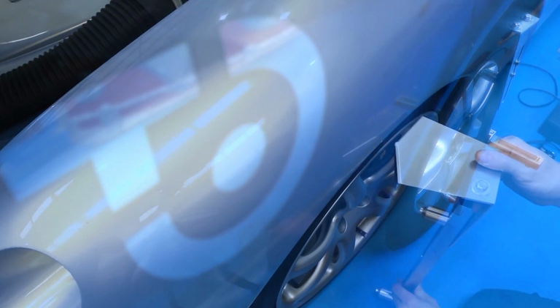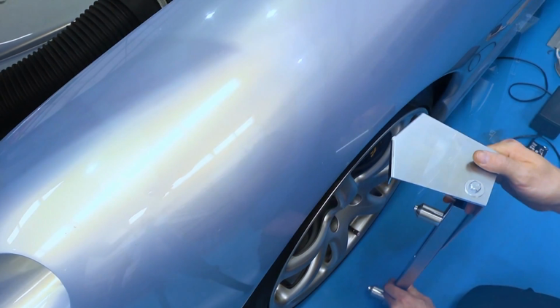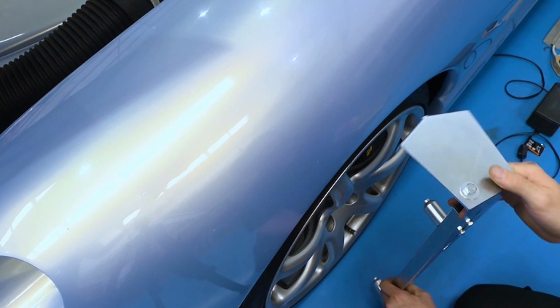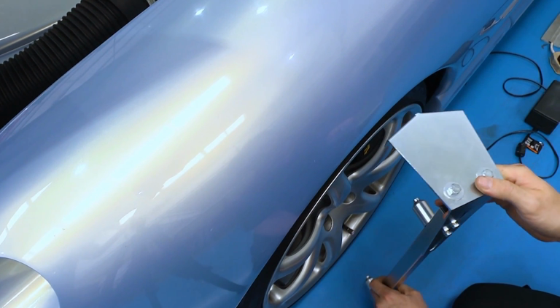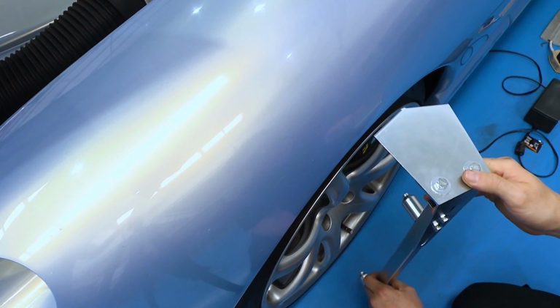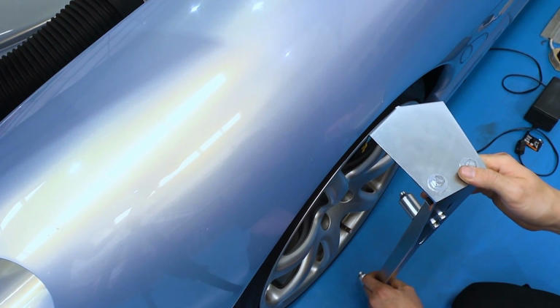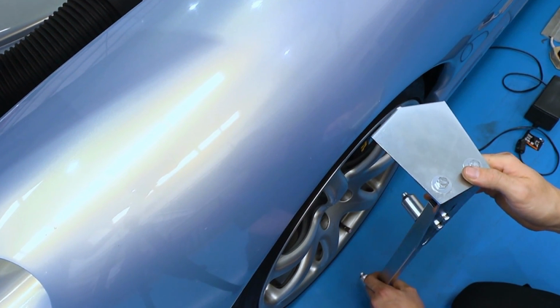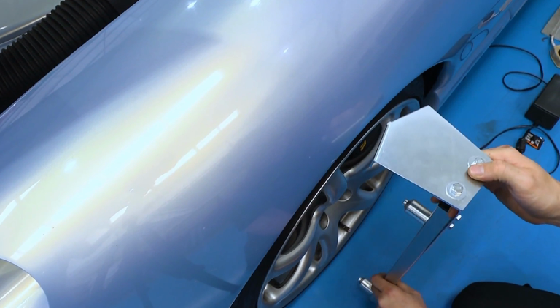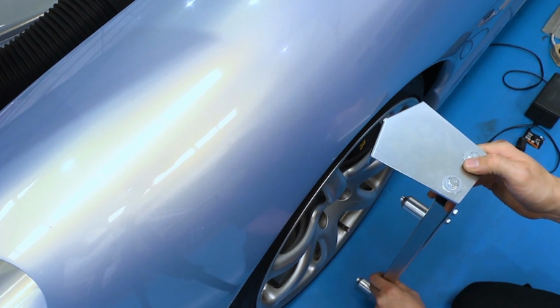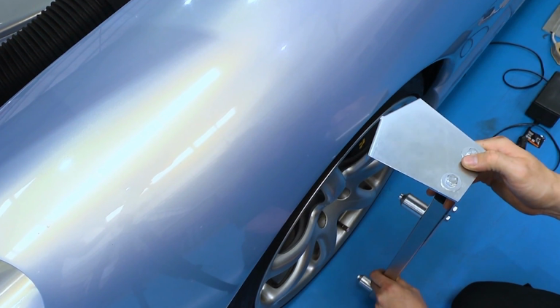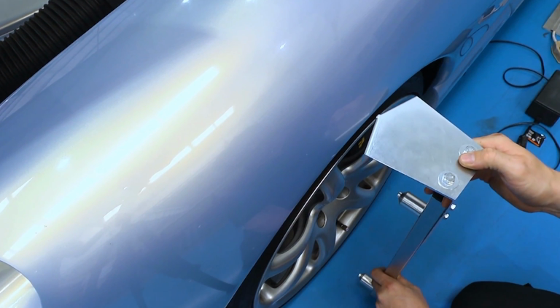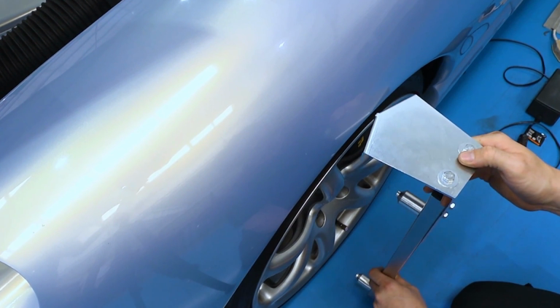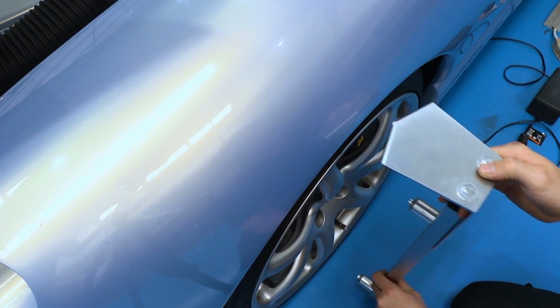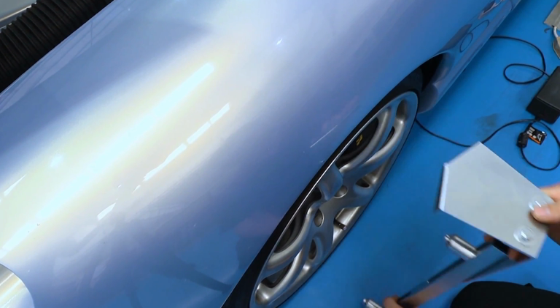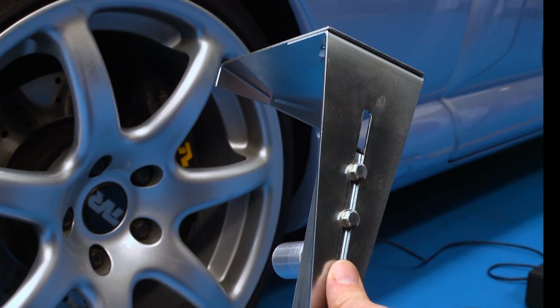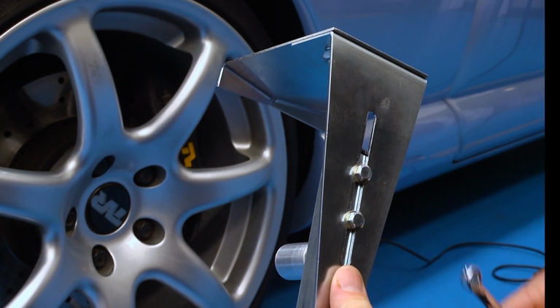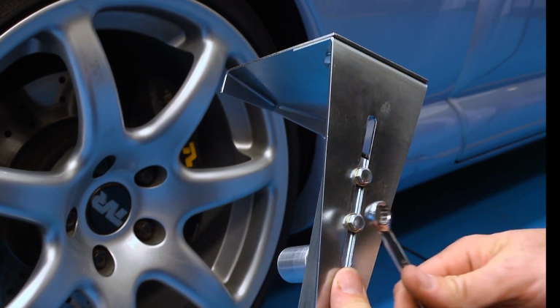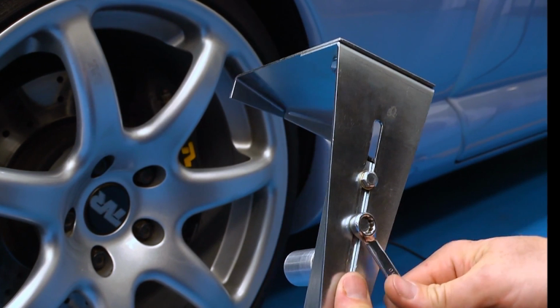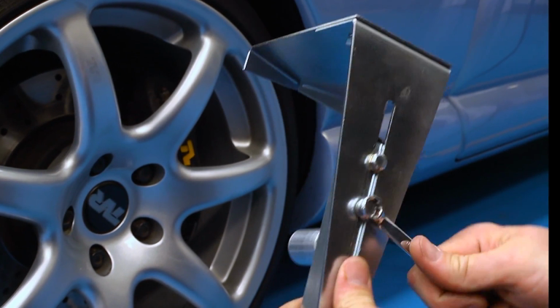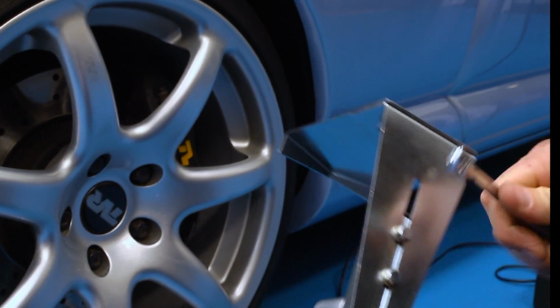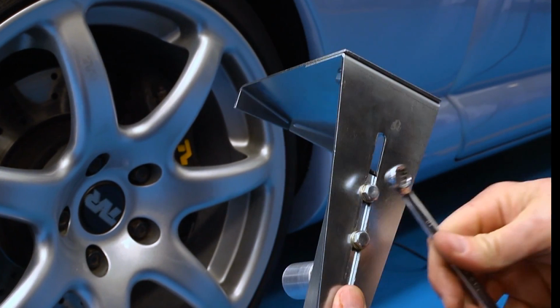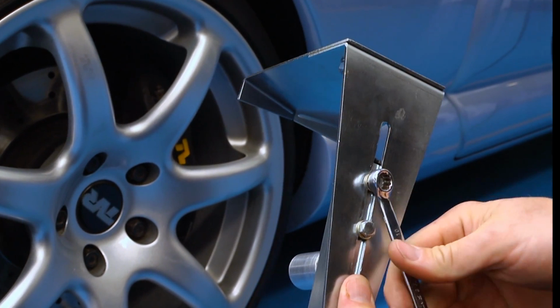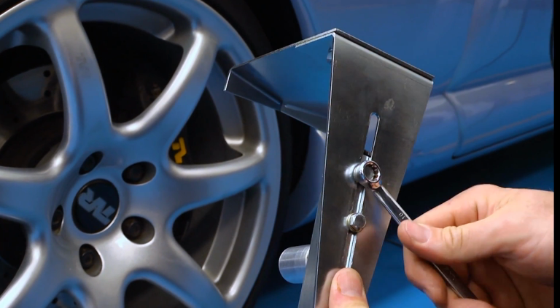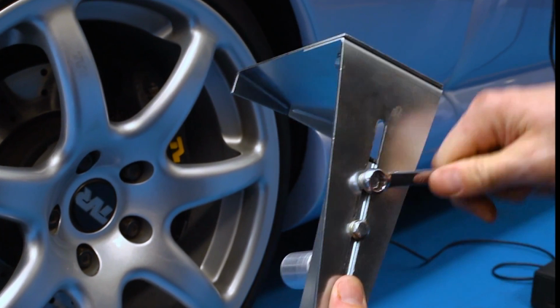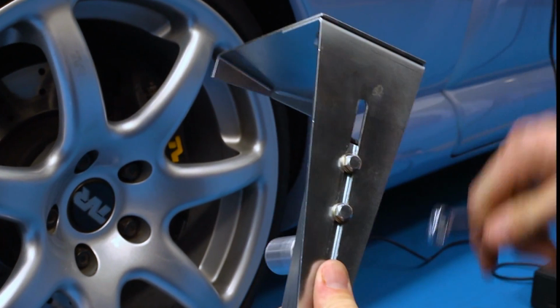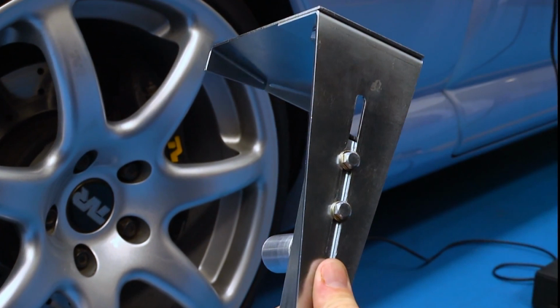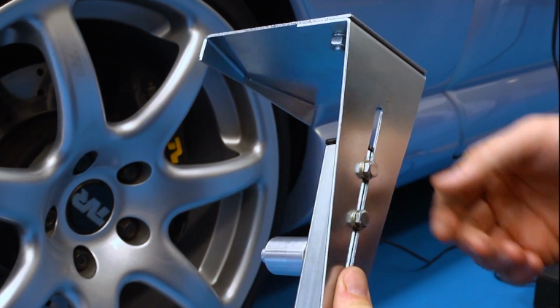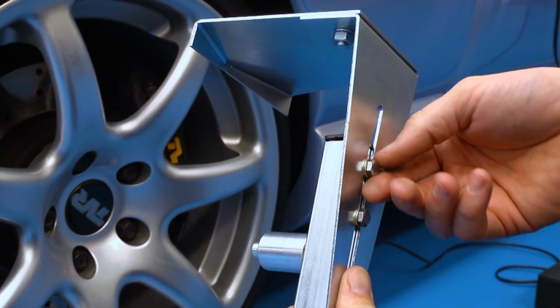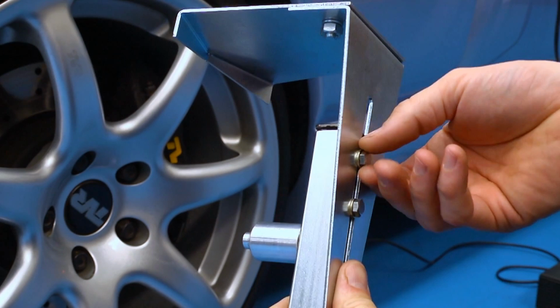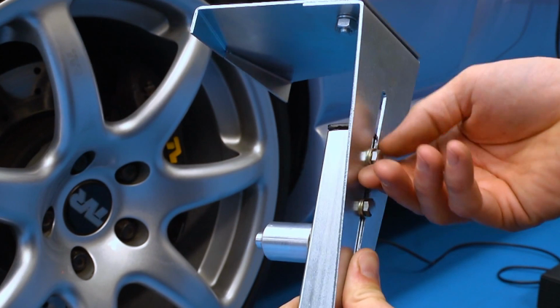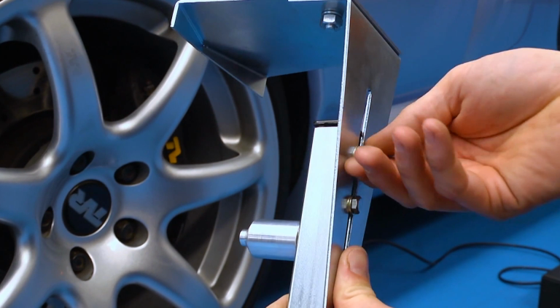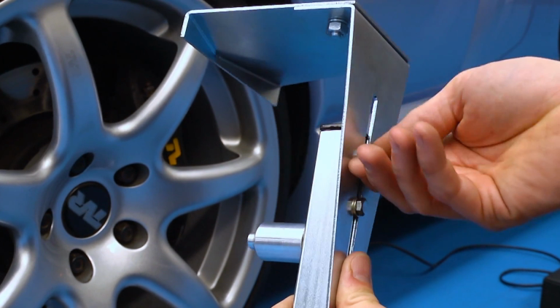If the wheel arch is too low and there is not enough clearance for the camber bar to hang on to the tyre, the camber bar can still be used by removing the top bracket and holding it in place by hand.